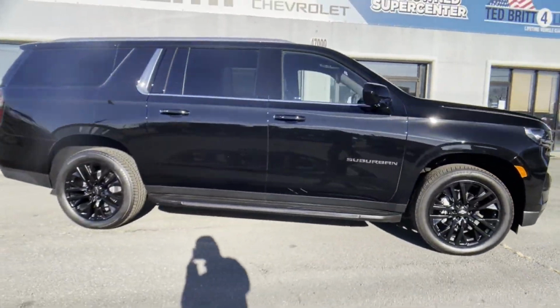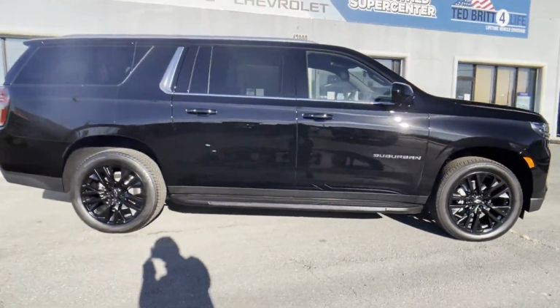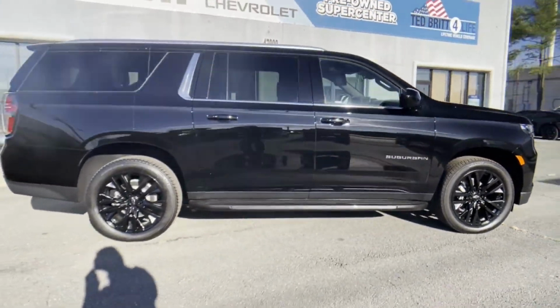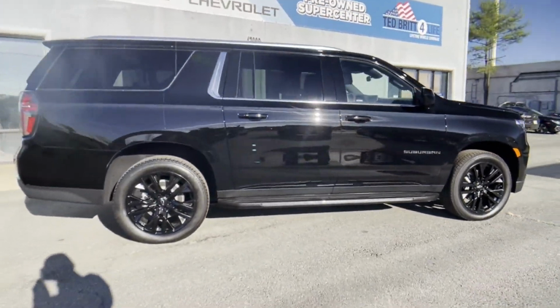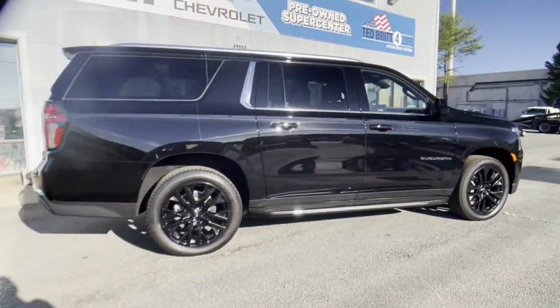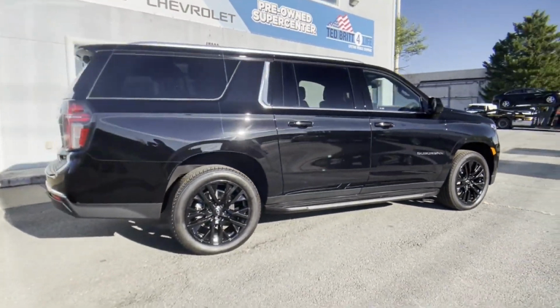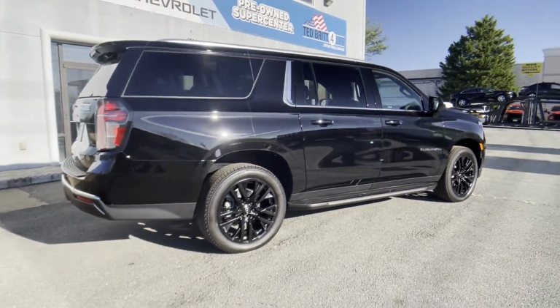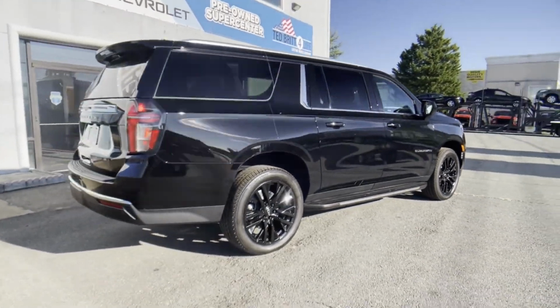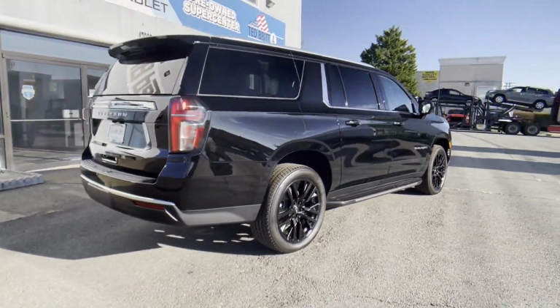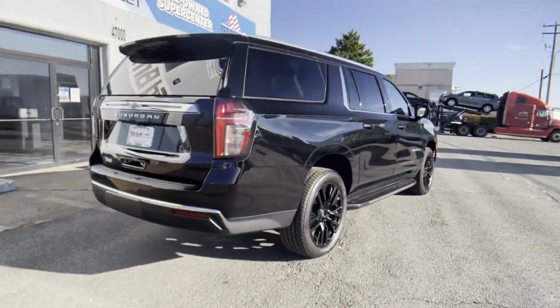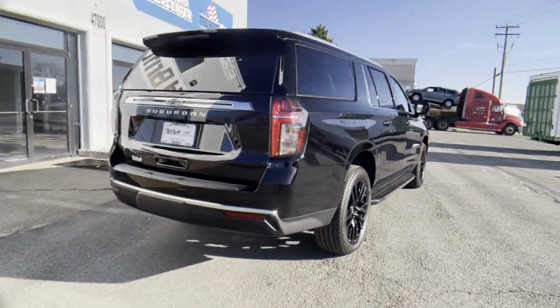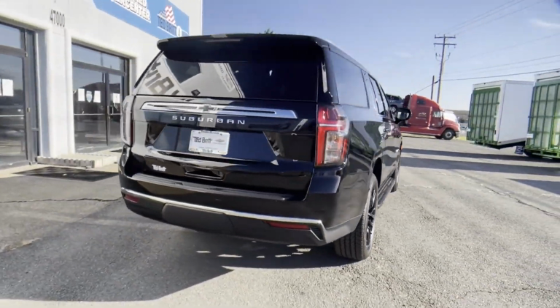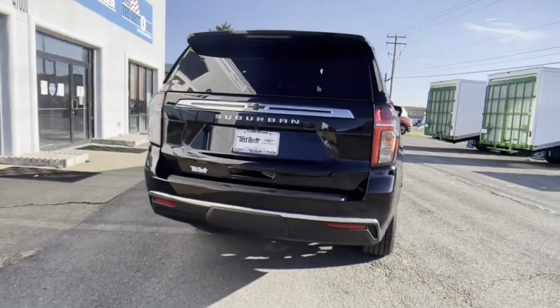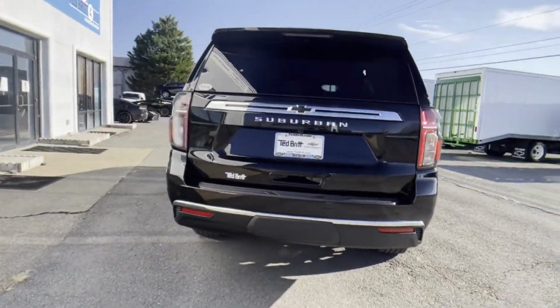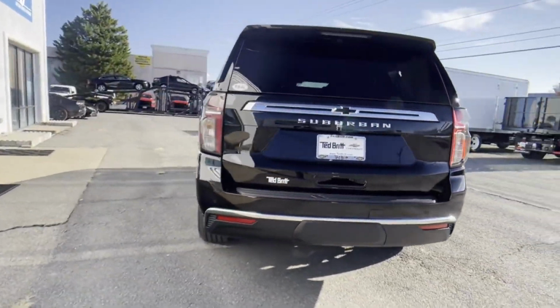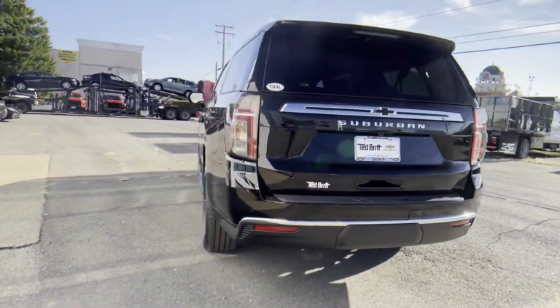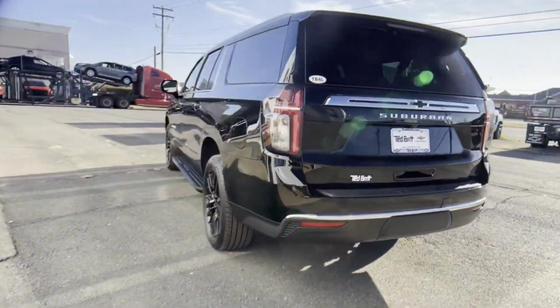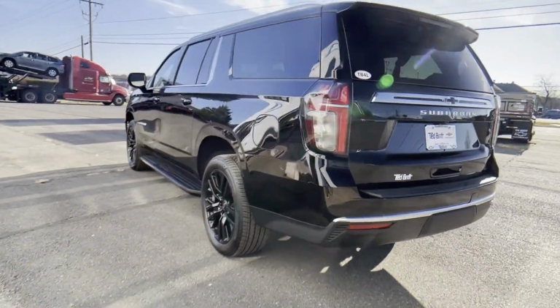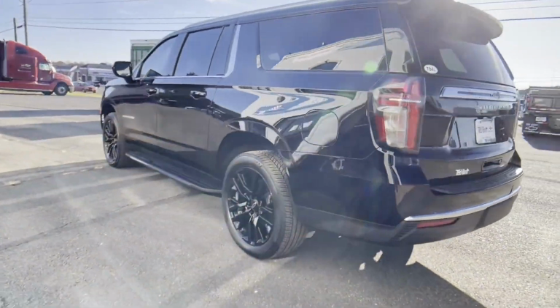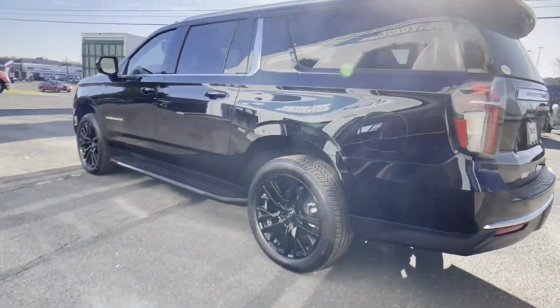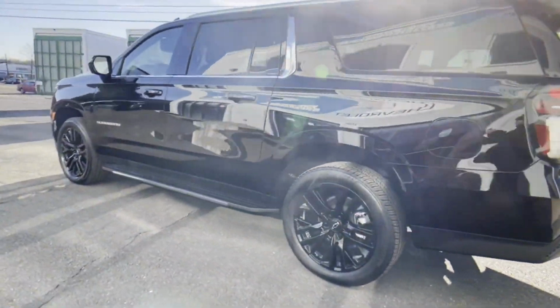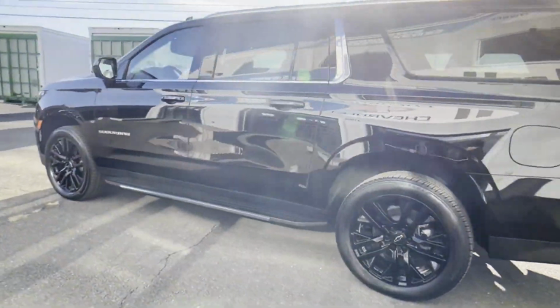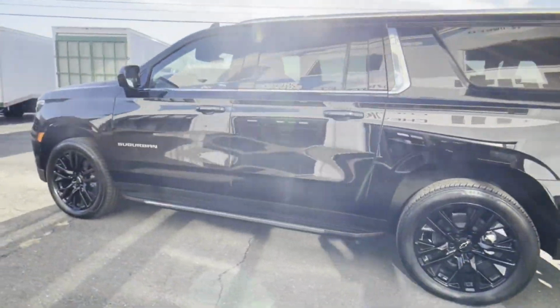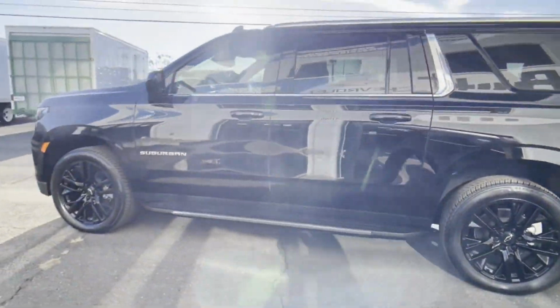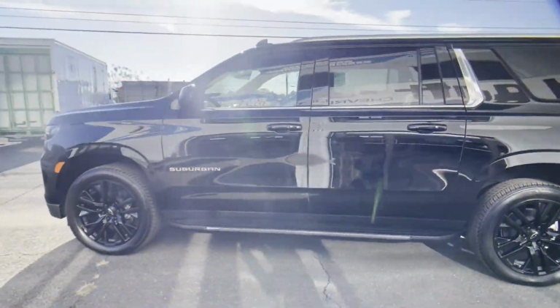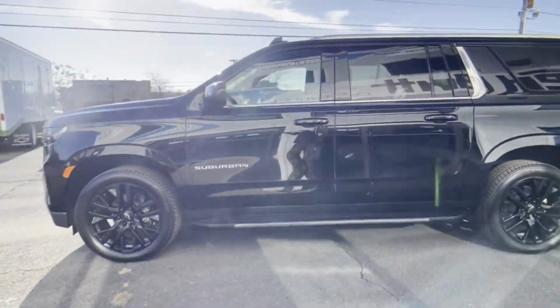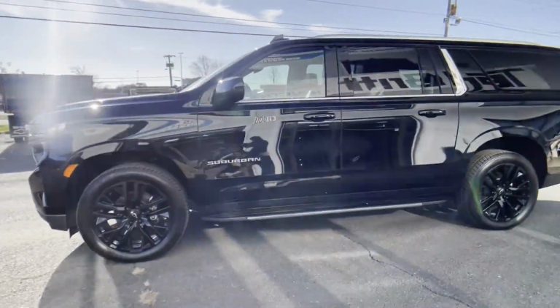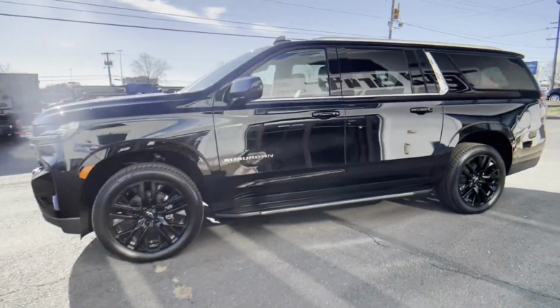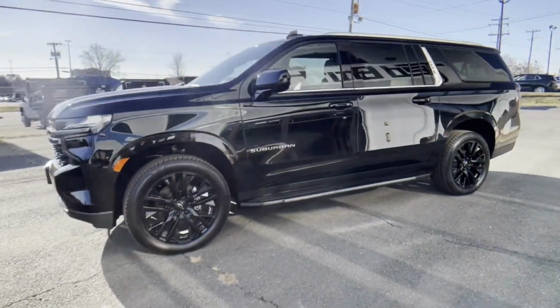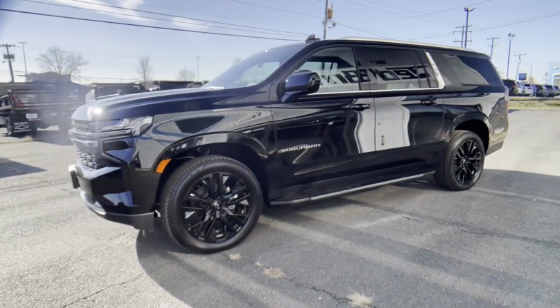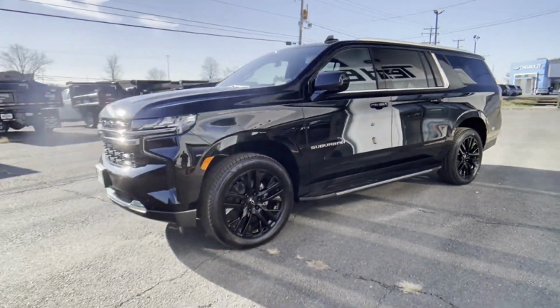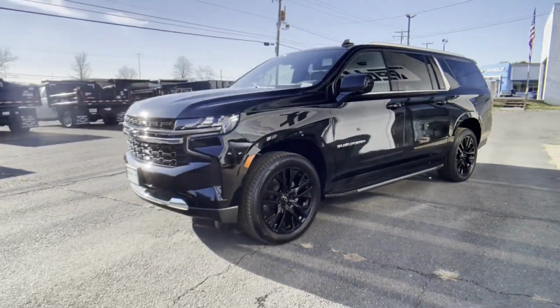You'll enjoy first-class features that create a premium environment such as Lane Keeping Assist, Lane Departure Warning, Wi-Fi Hotspot, Satellite Radio, and Navigation.